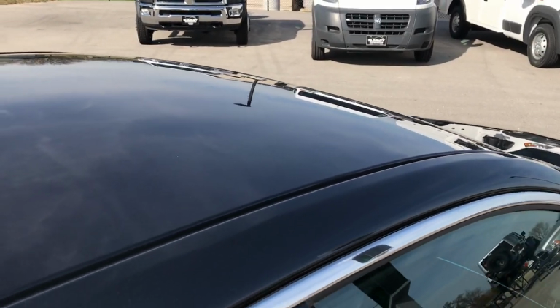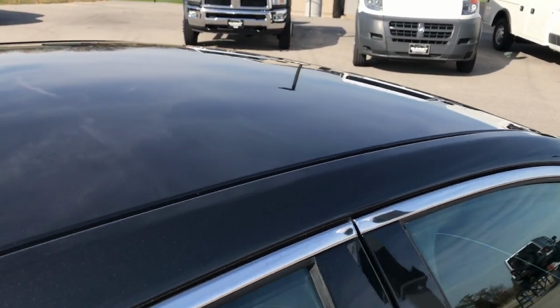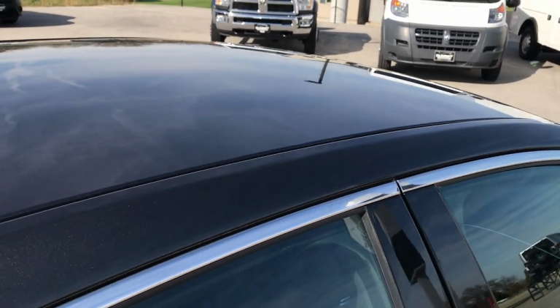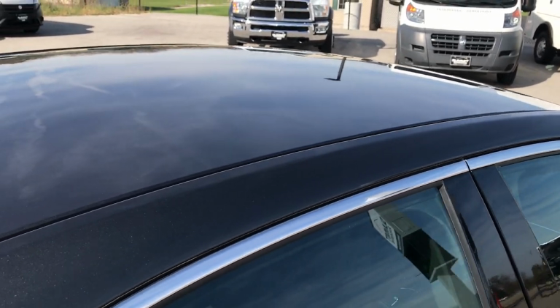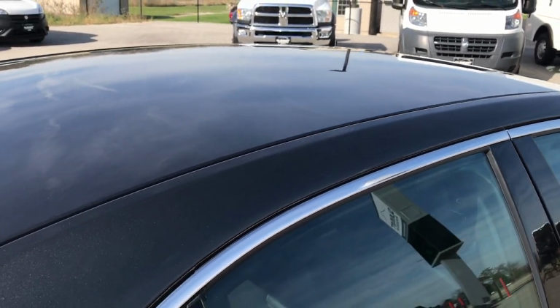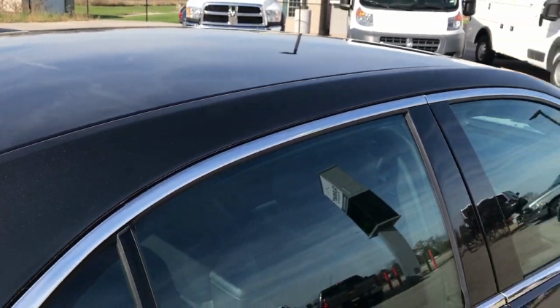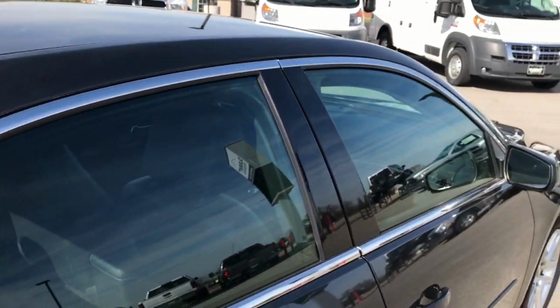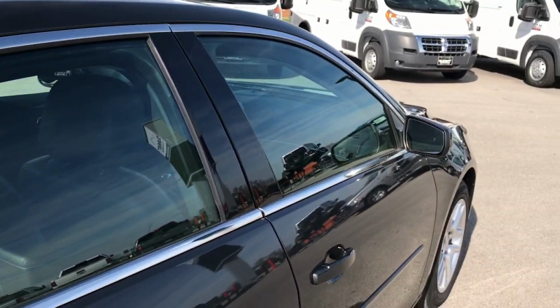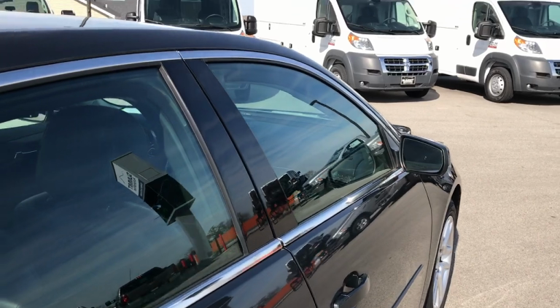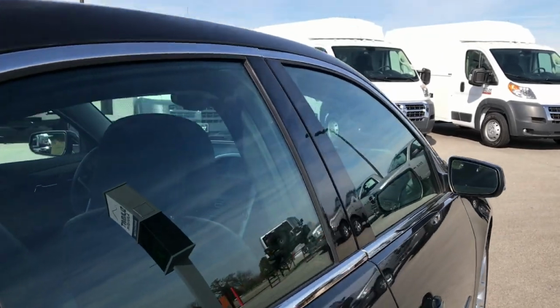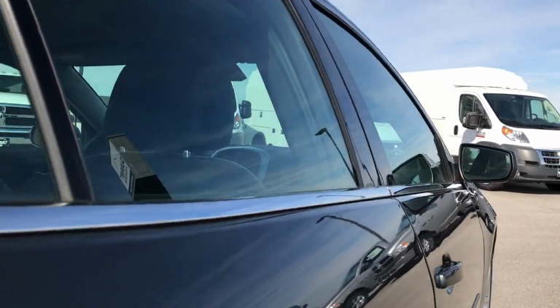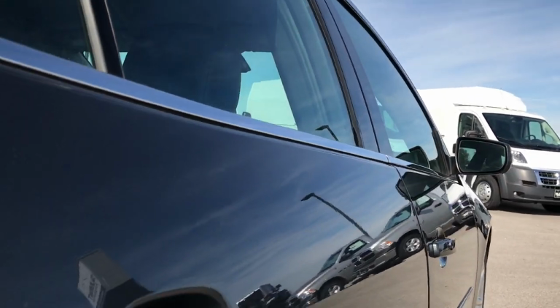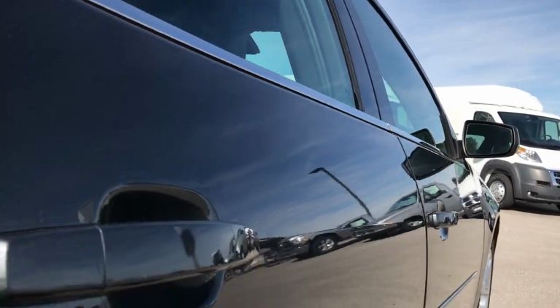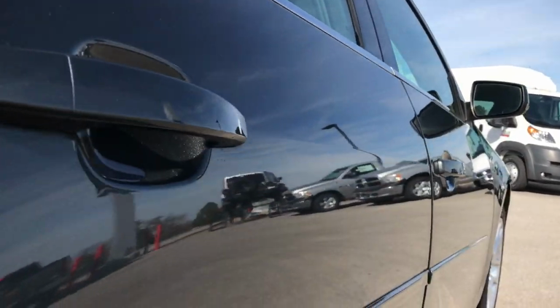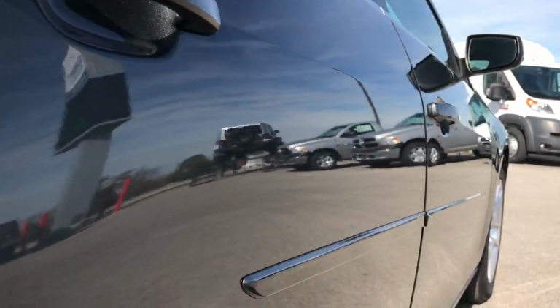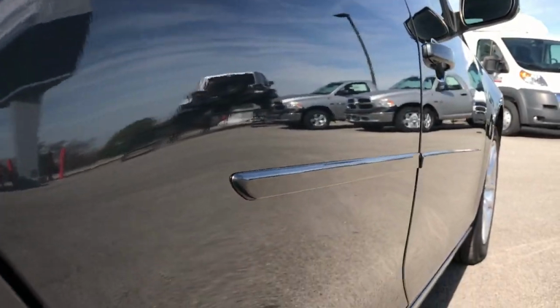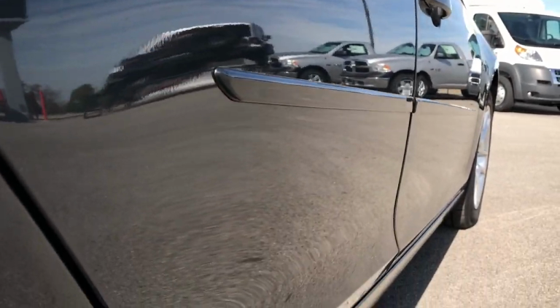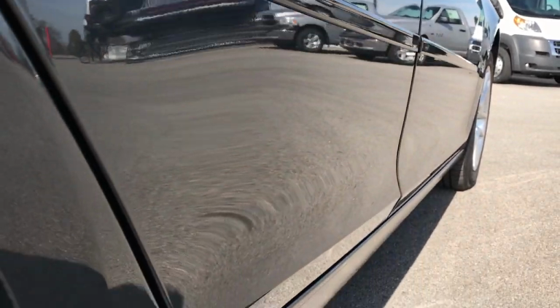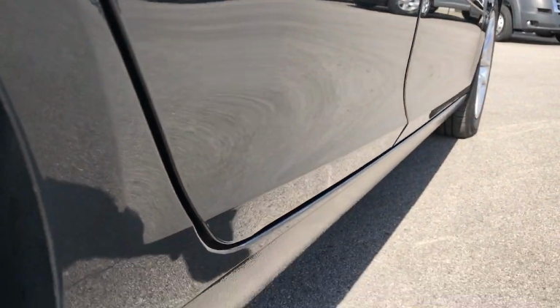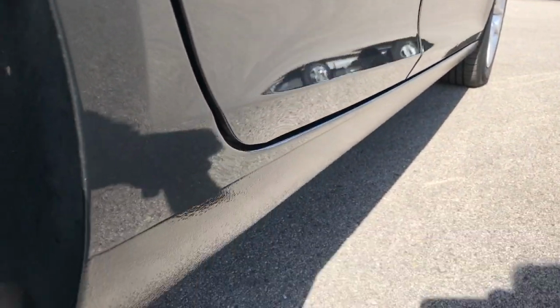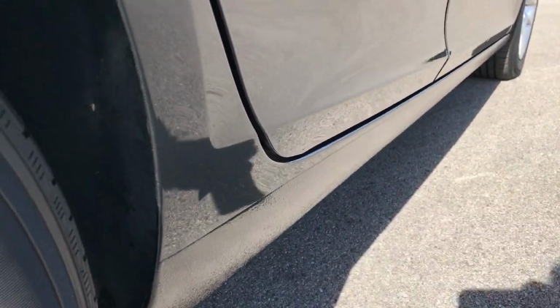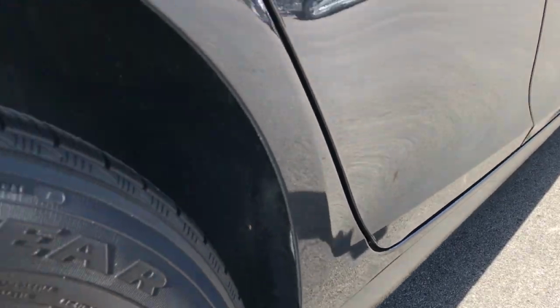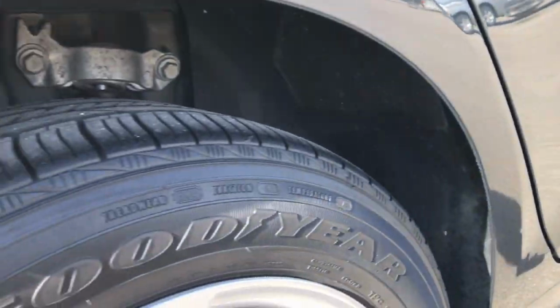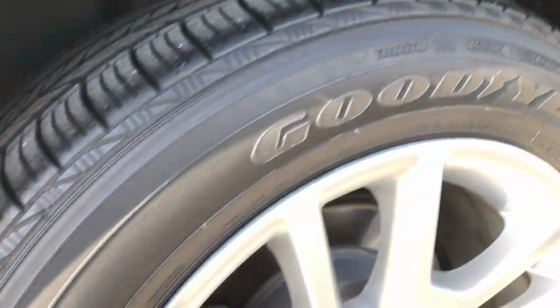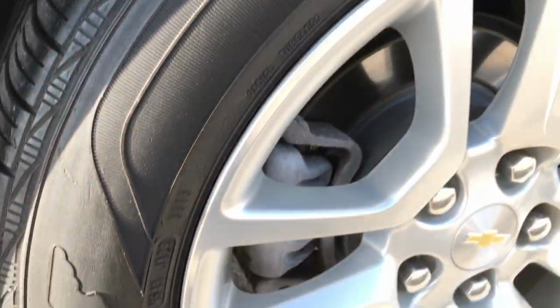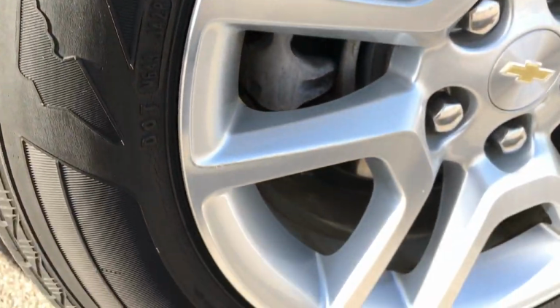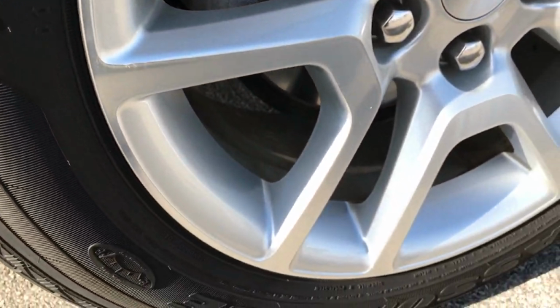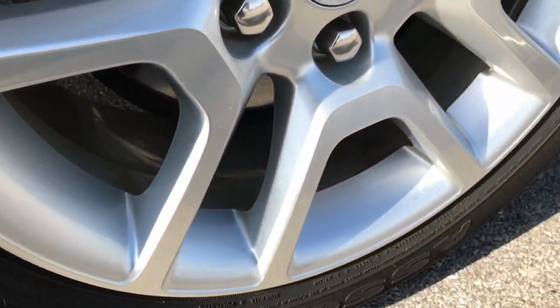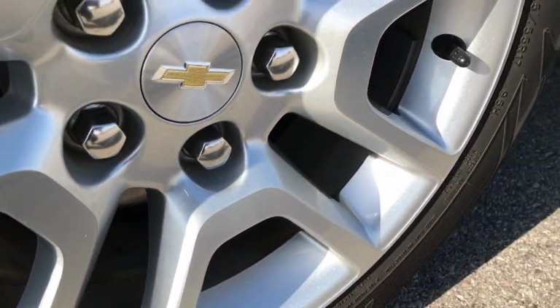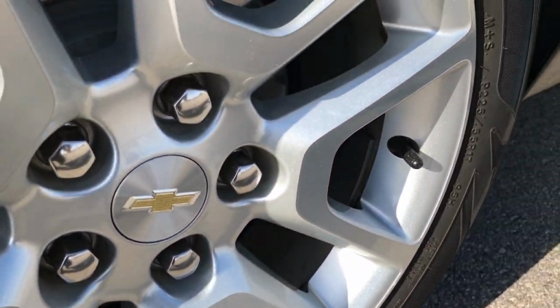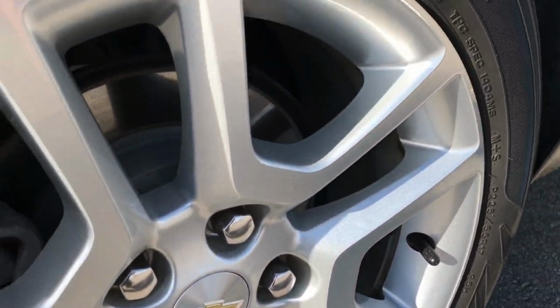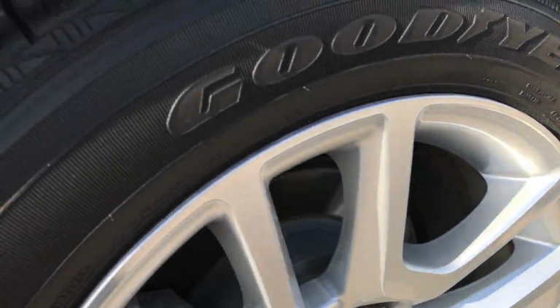The roof is very clean — no dents or dings on that. And down this side of the car, very clean as well. Didn't see any dents or dings down that side. This back rim is in excellent condition.